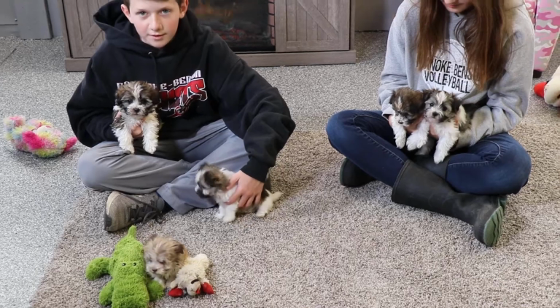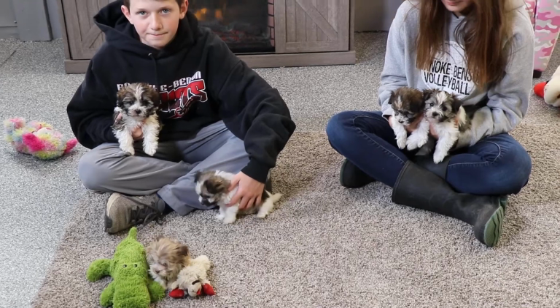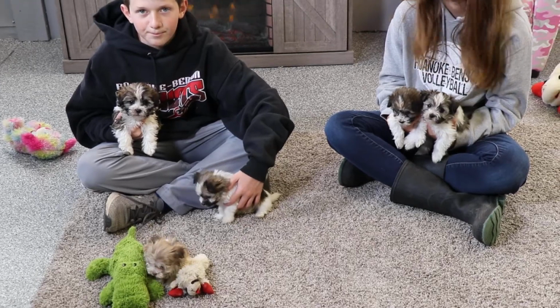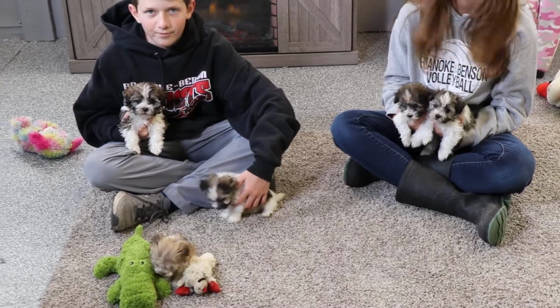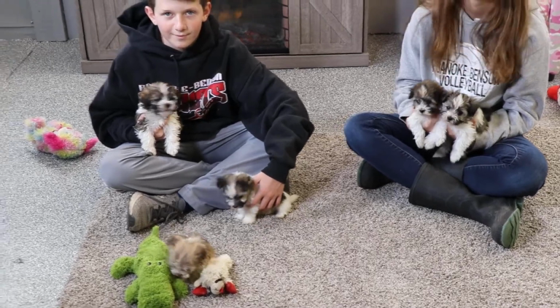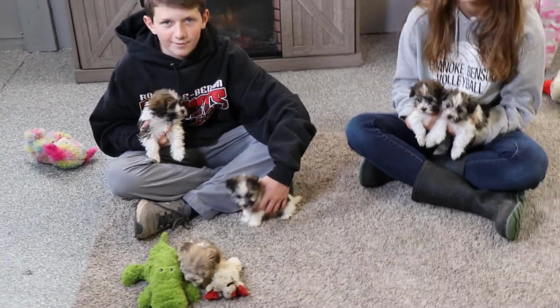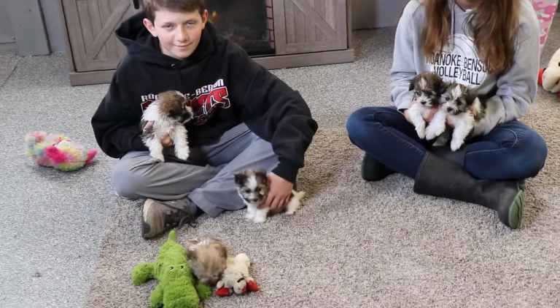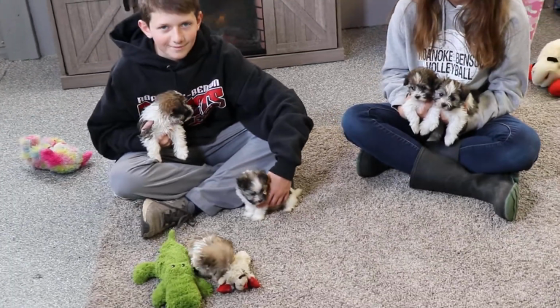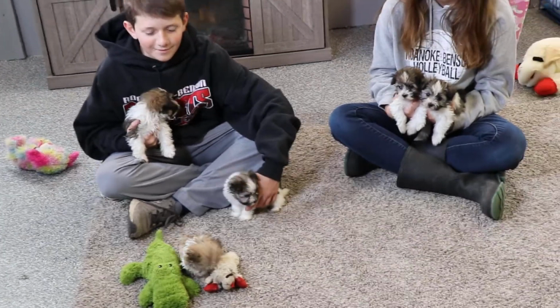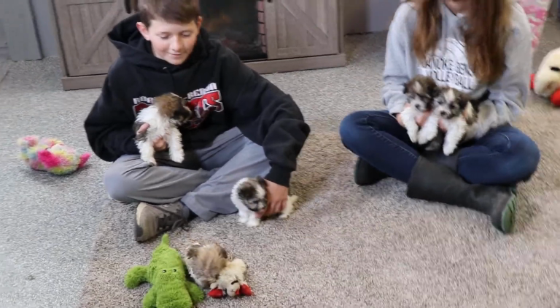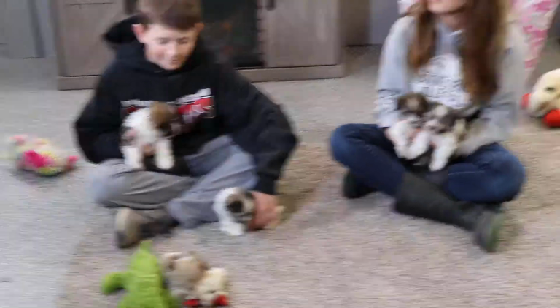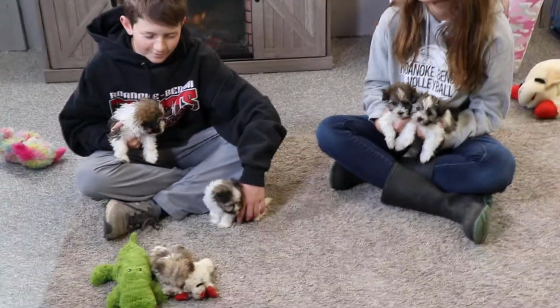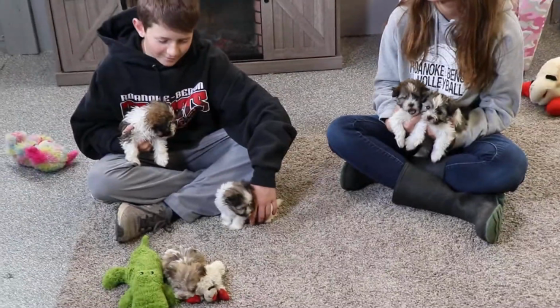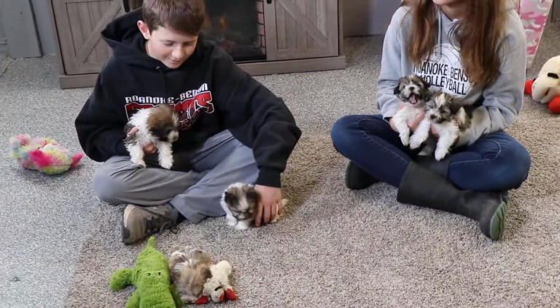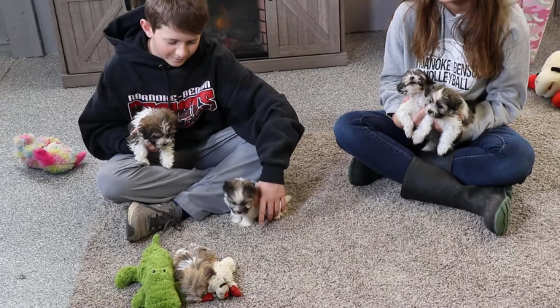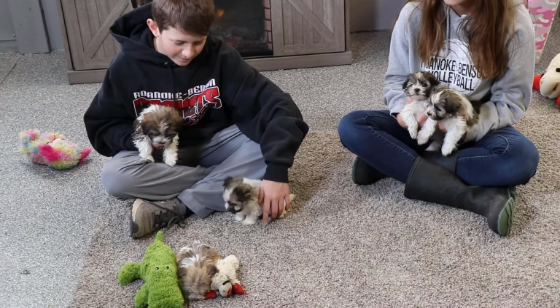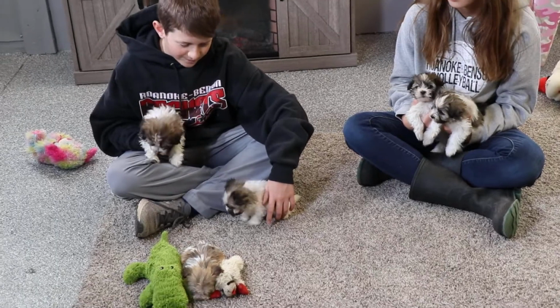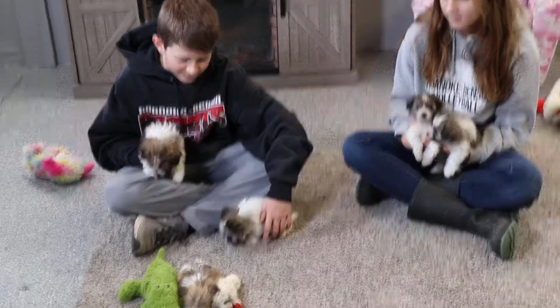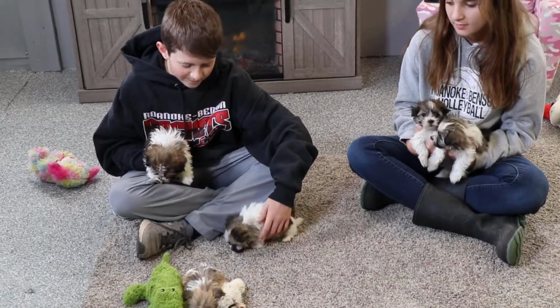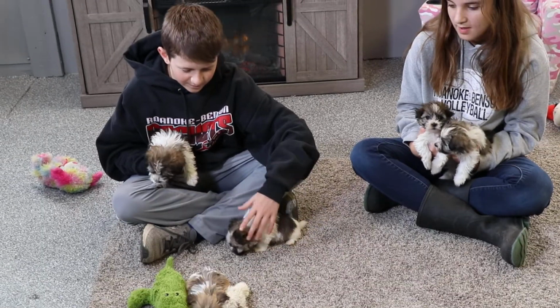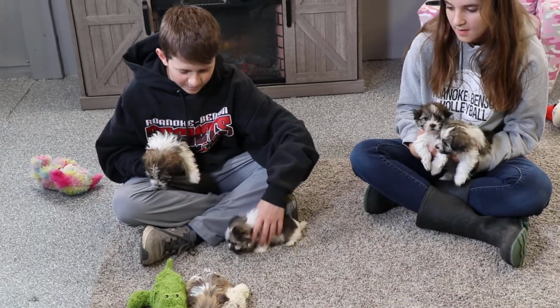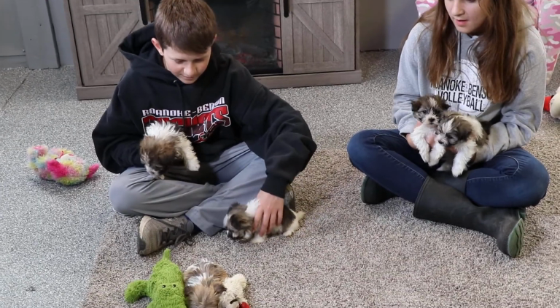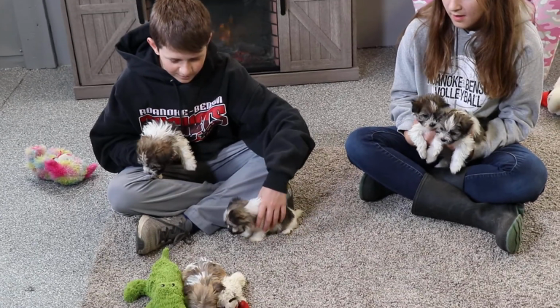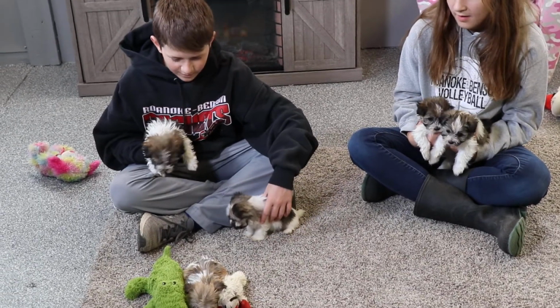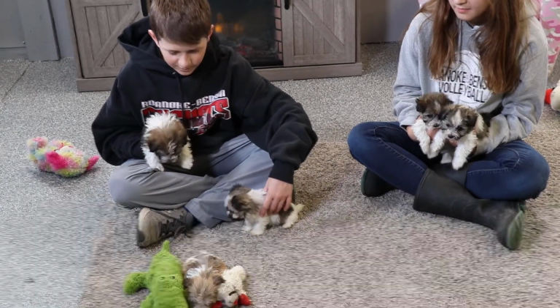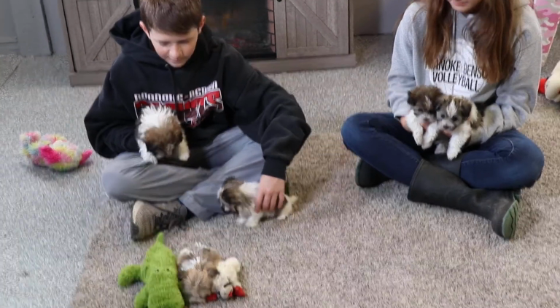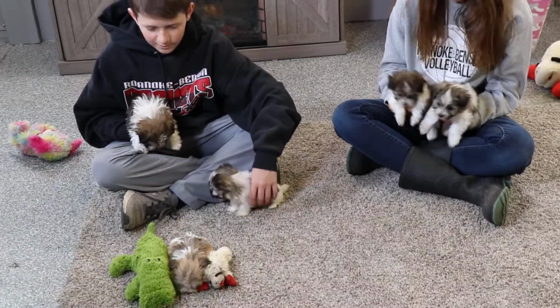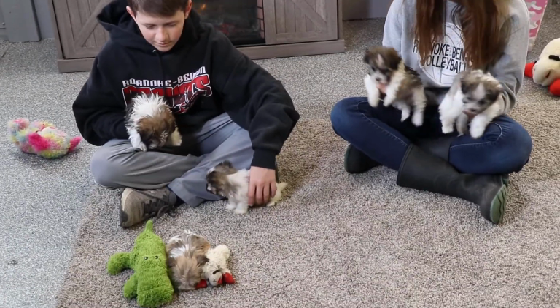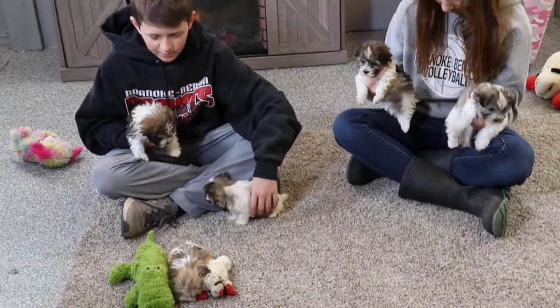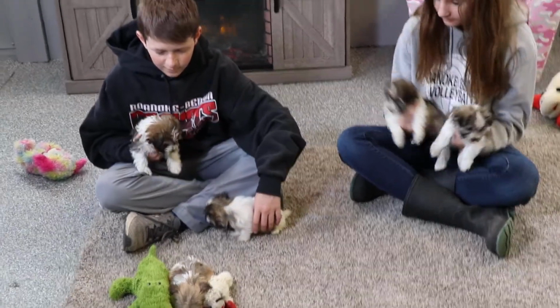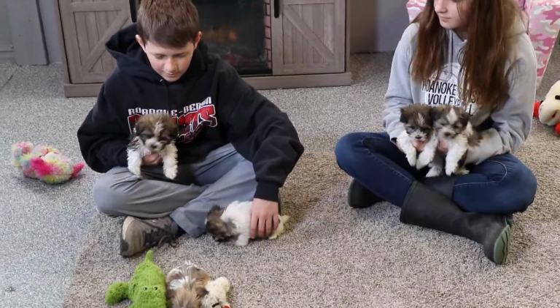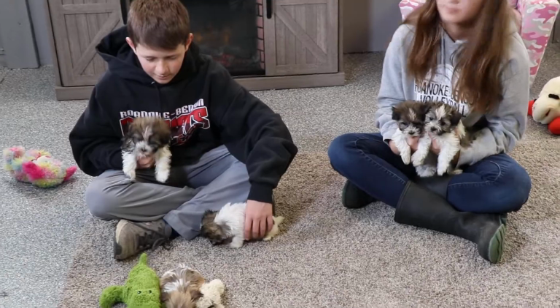Welcome to ABC Doggy. We are here with the Boba Fett litter. They were born on 3/15, so that makes them about a month old.